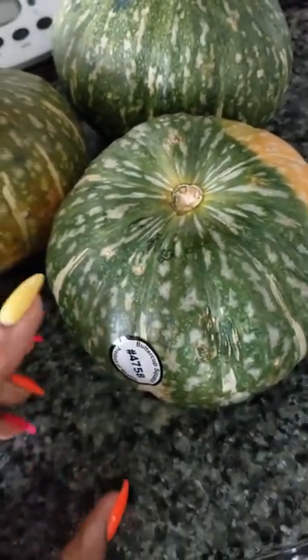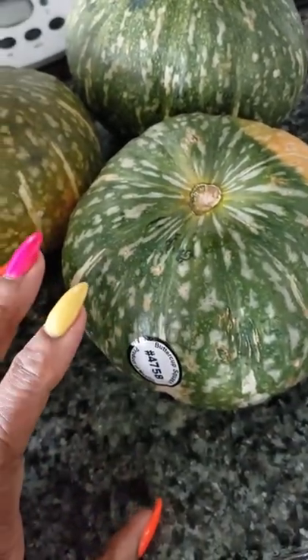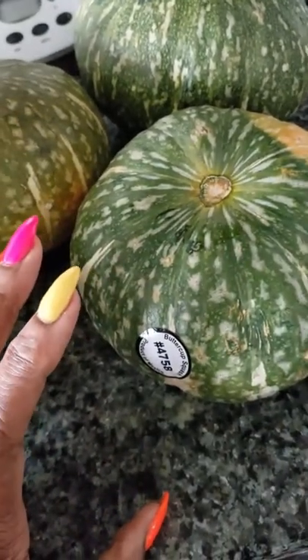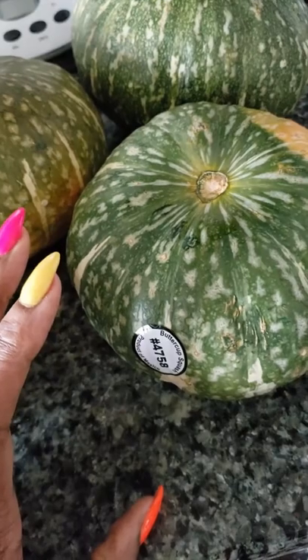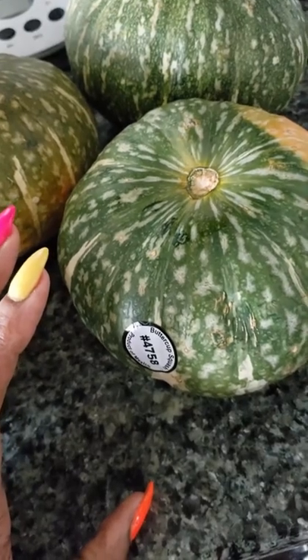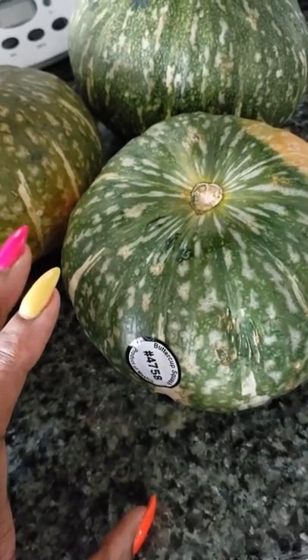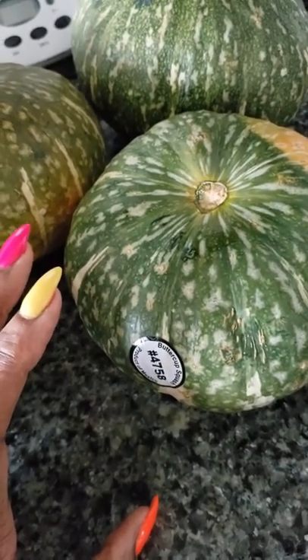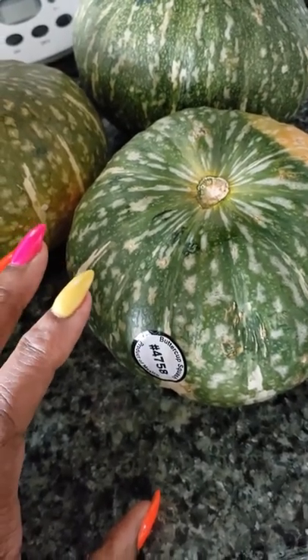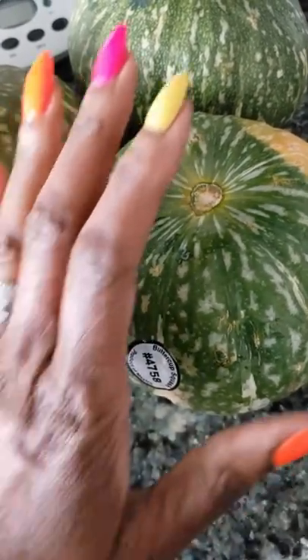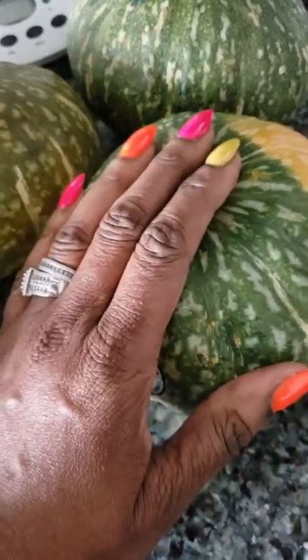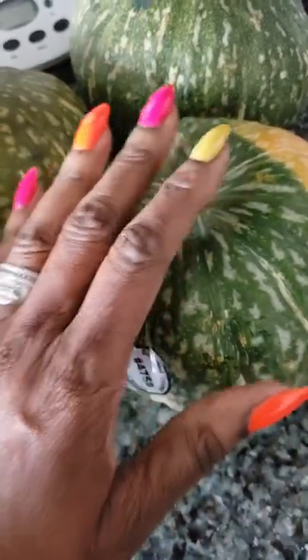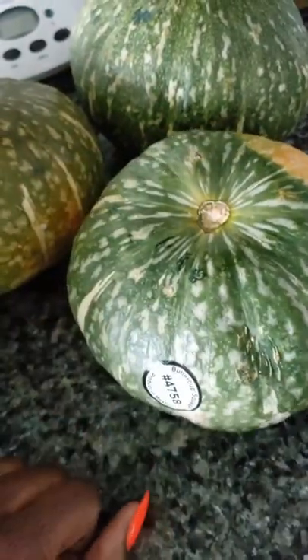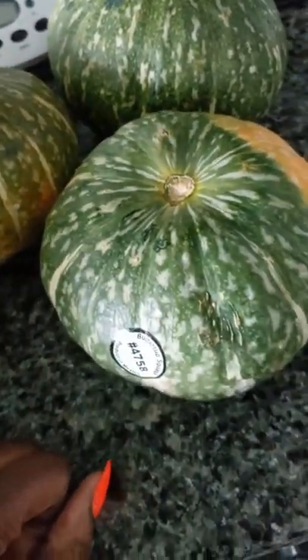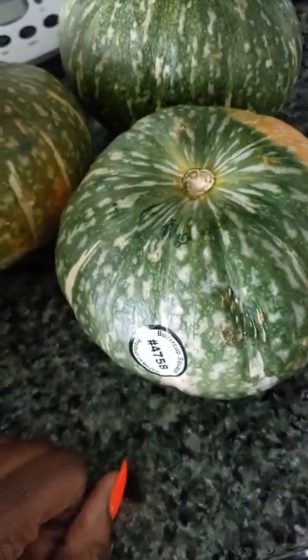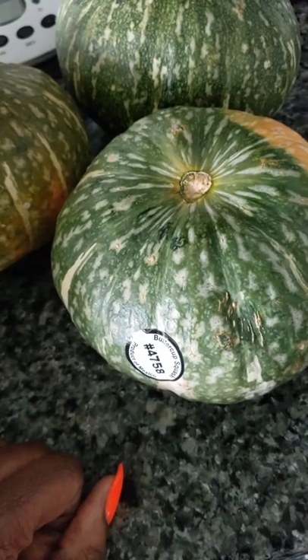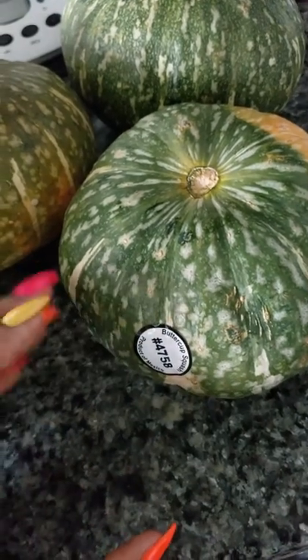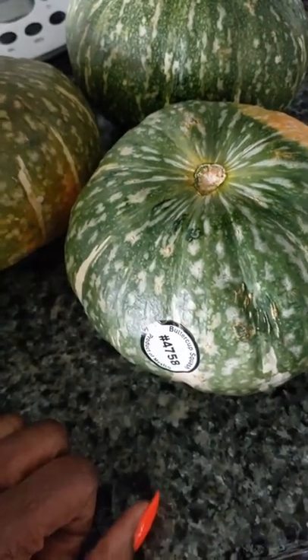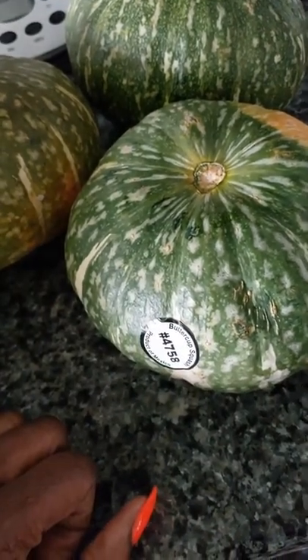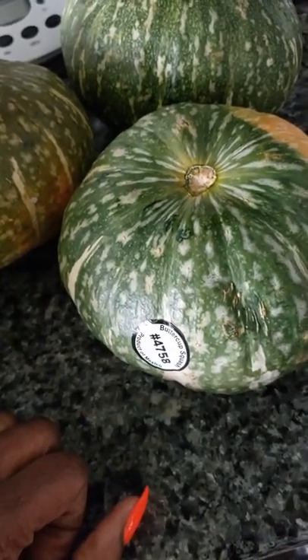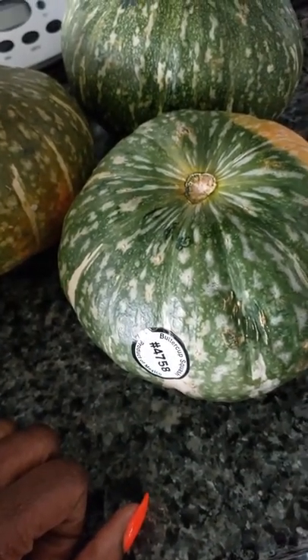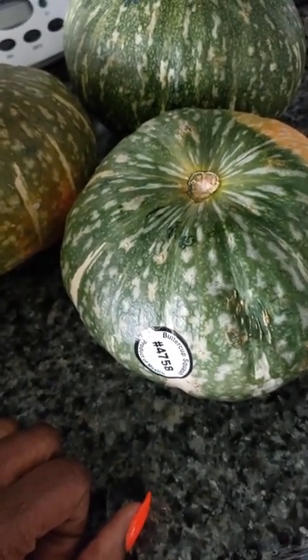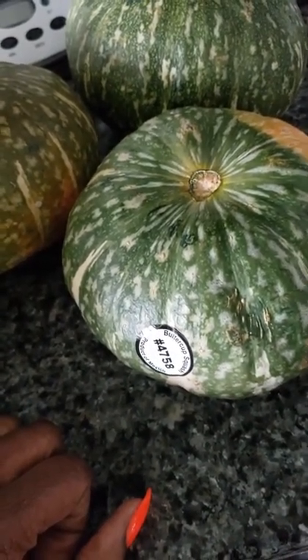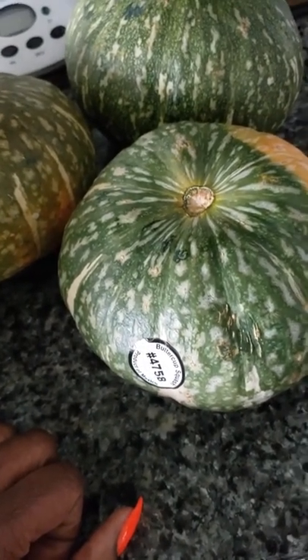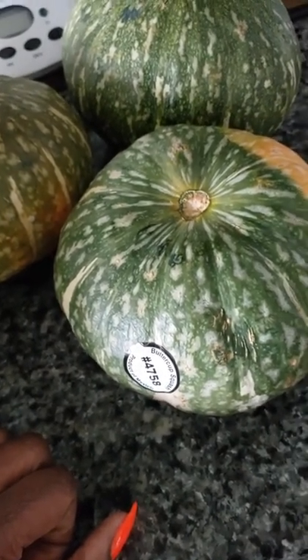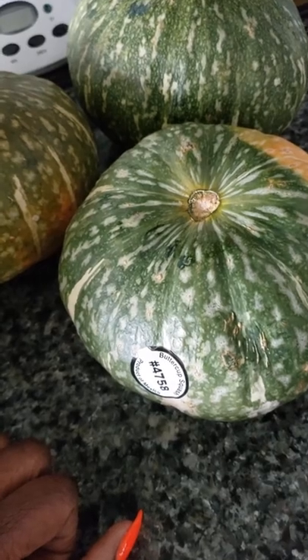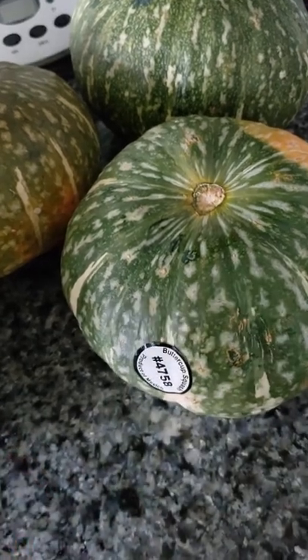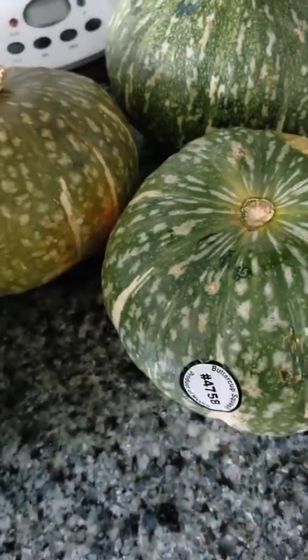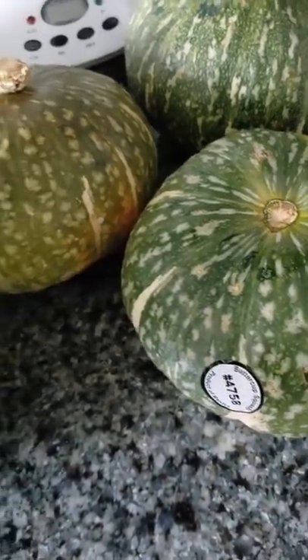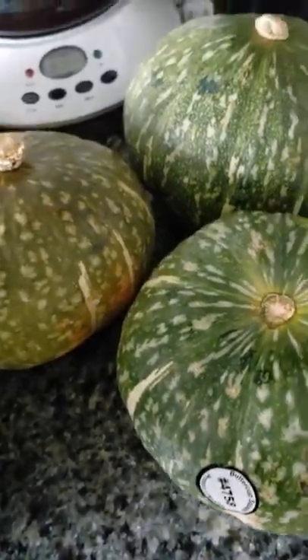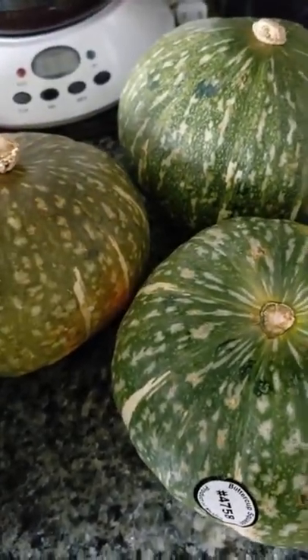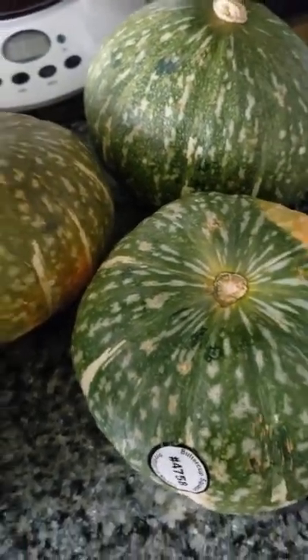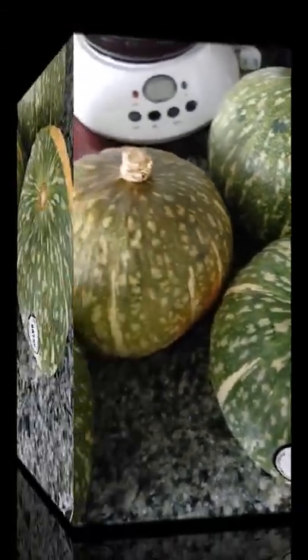What I'm going to do is put it in a pan of shallow water and bake it in the oven whole, and then cut it in half. It's just easier to handle that way instead of trying to cut it beforehand. I have several here and I'm going to show you step by step how I do it.